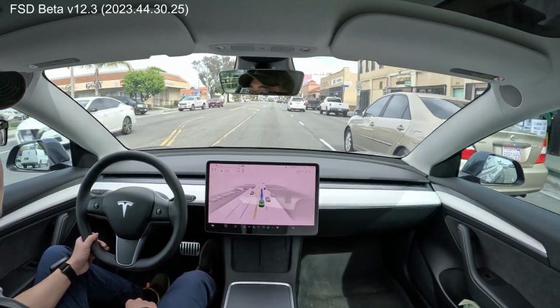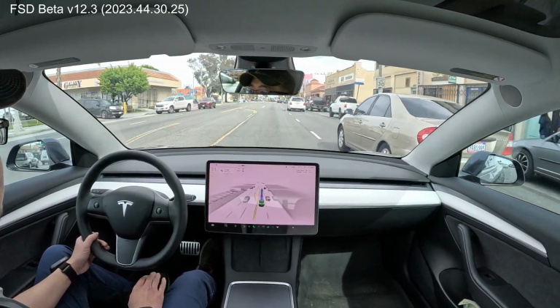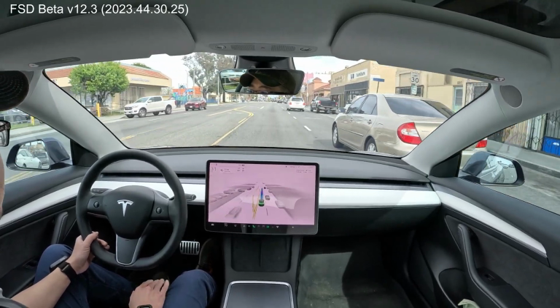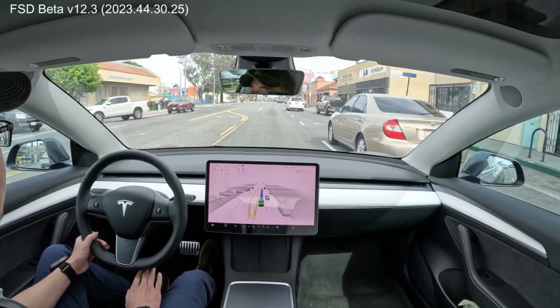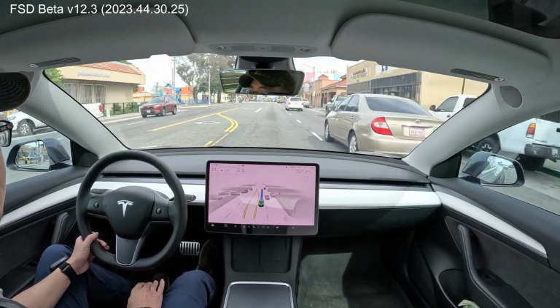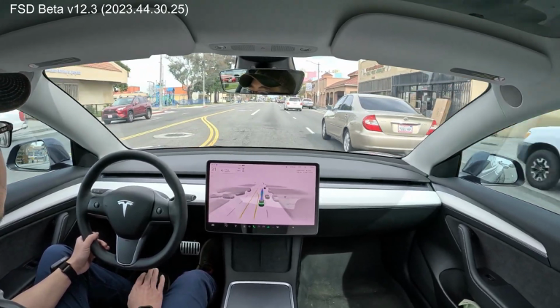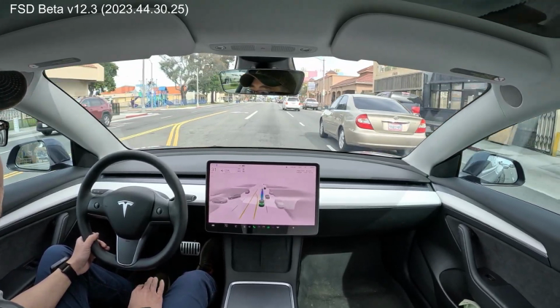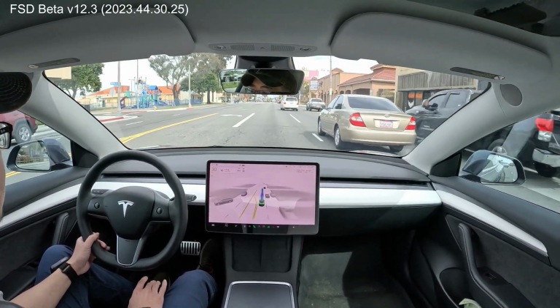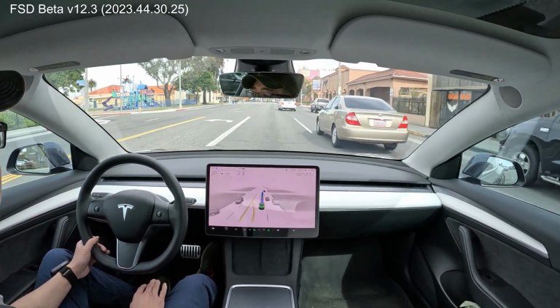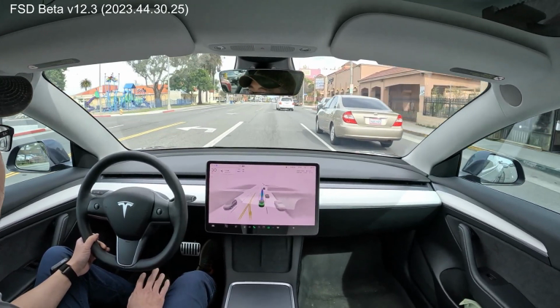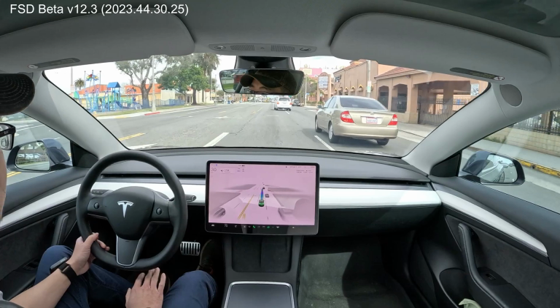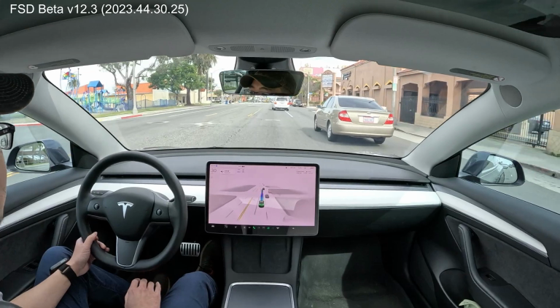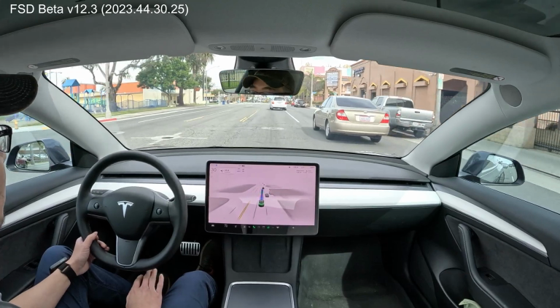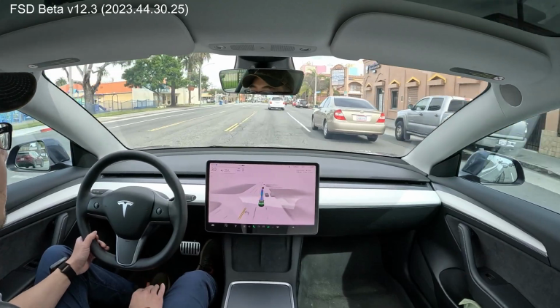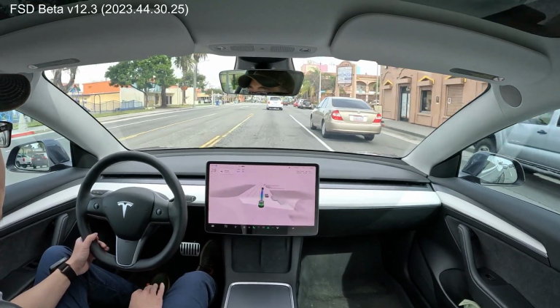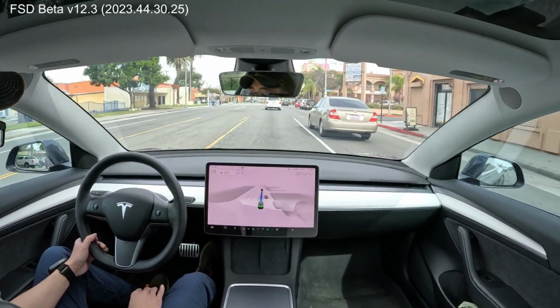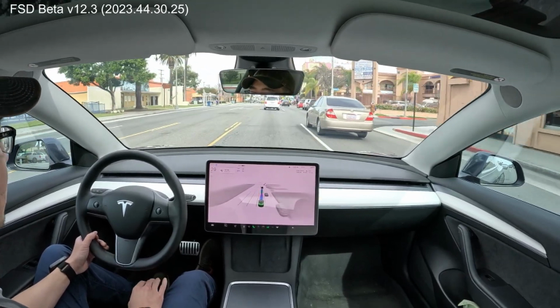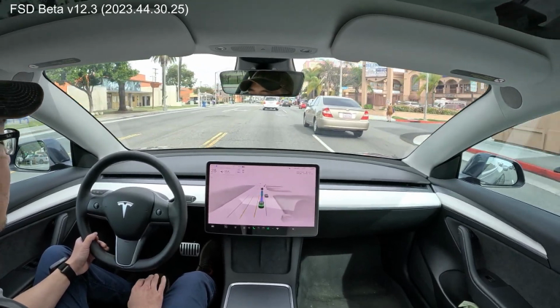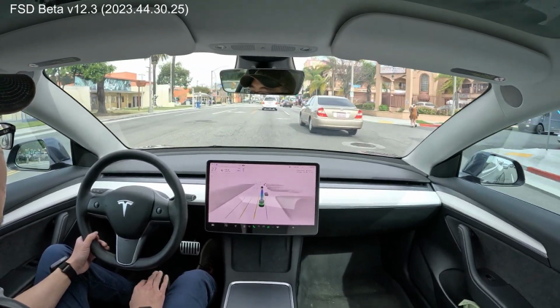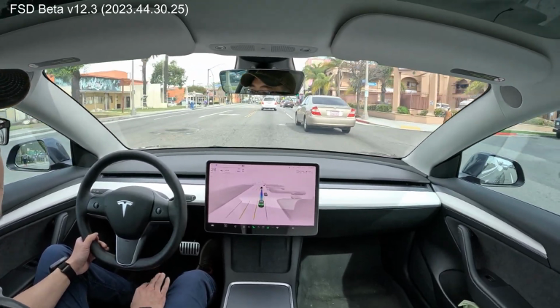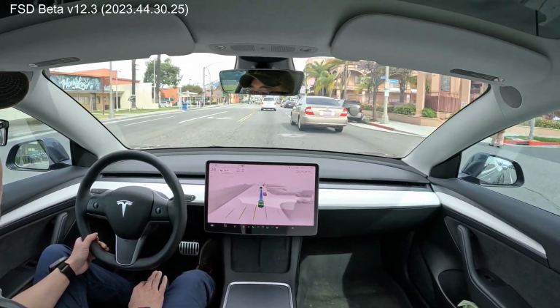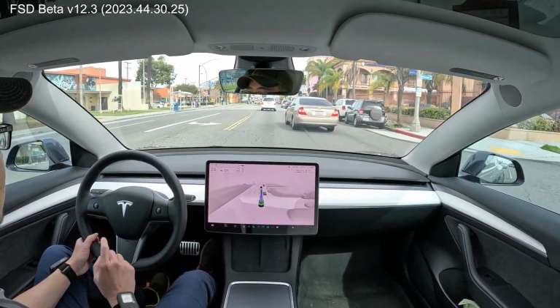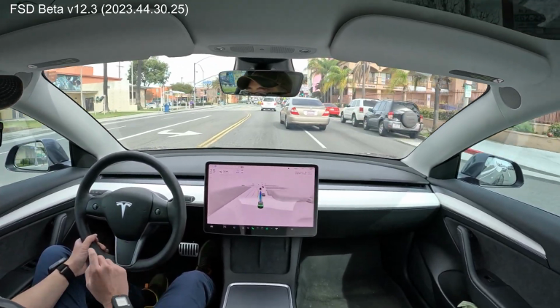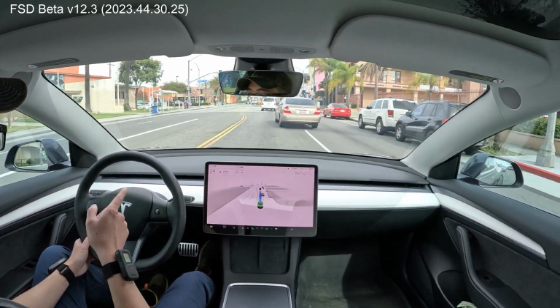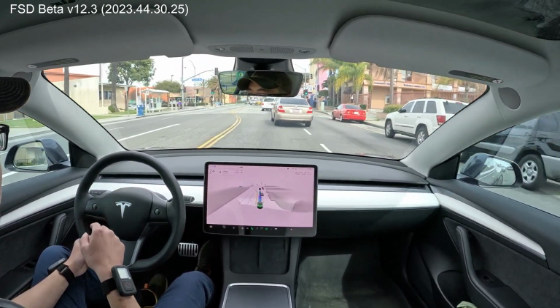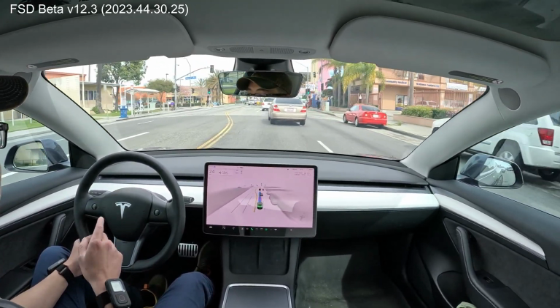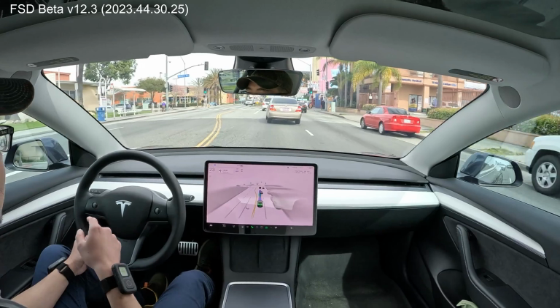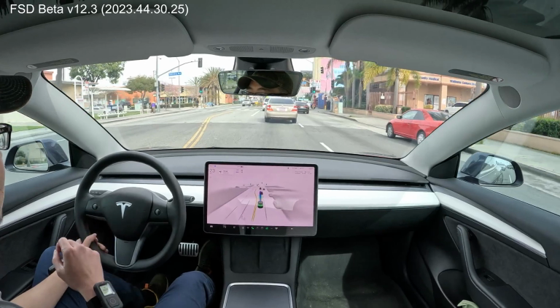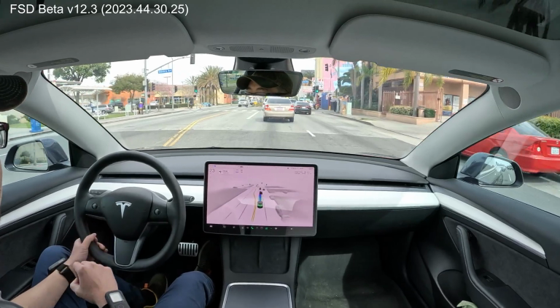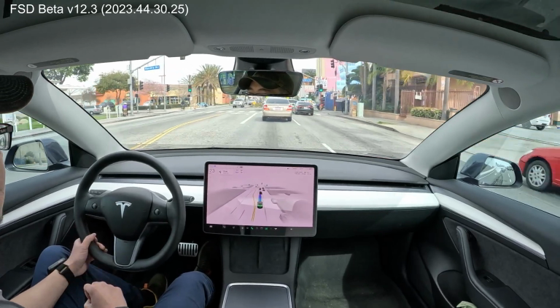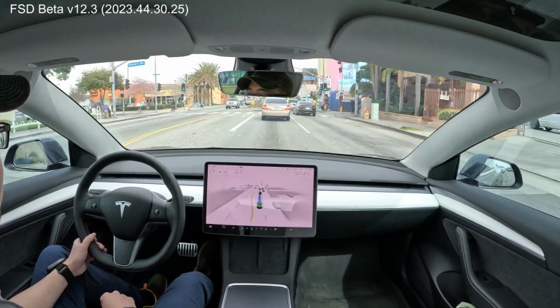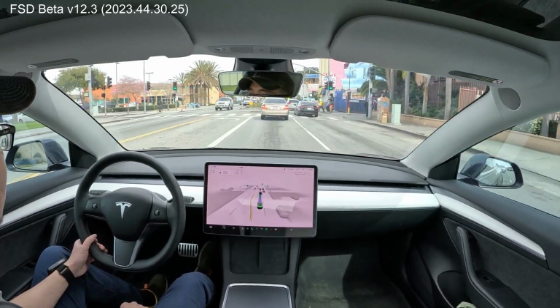So the speed limit here on the street is generally 30 miles per hour. It's going about 30. Nice. It slowed down for that car. Very good.